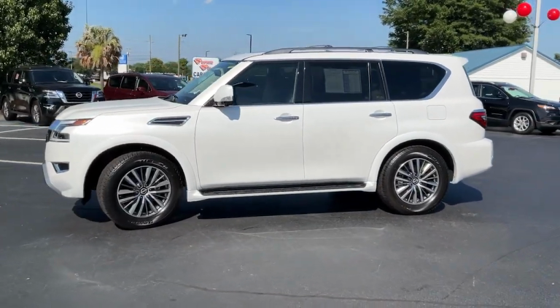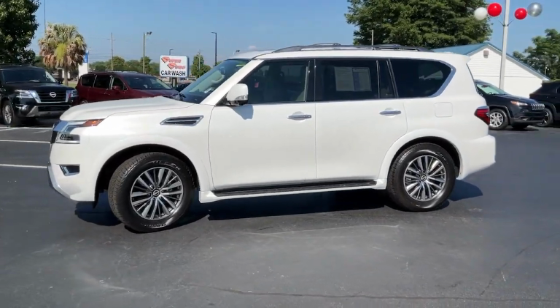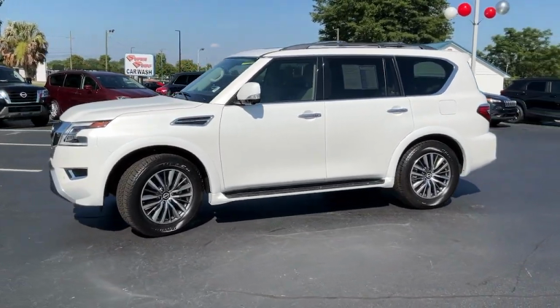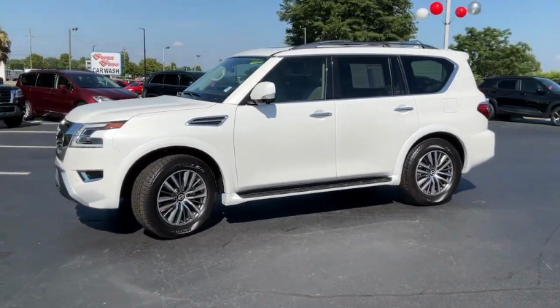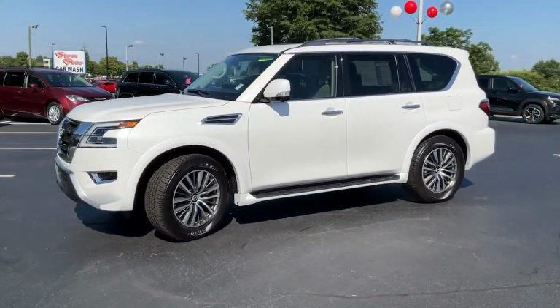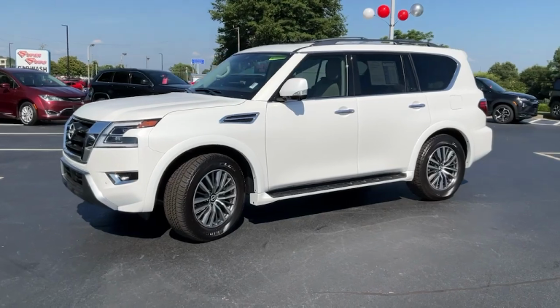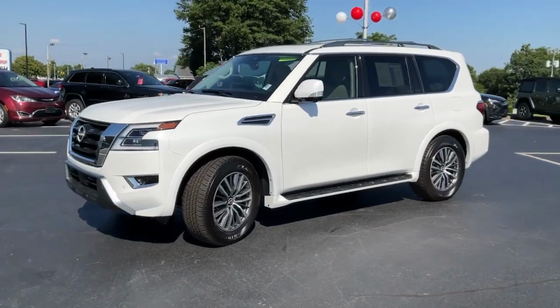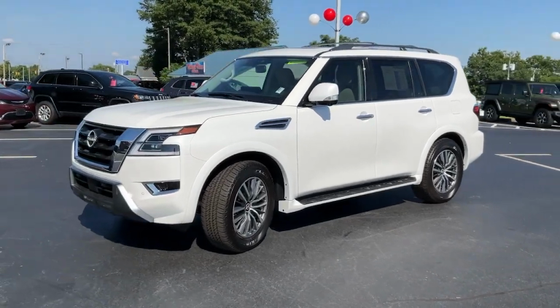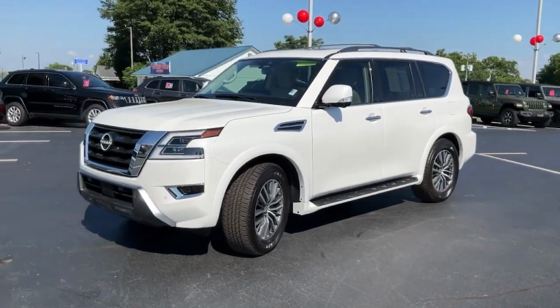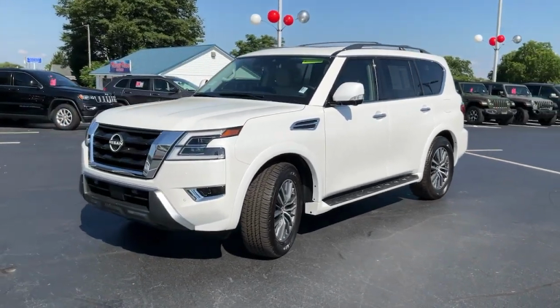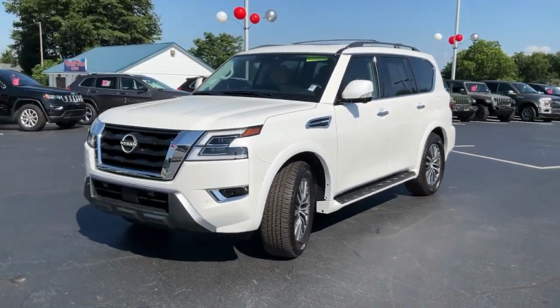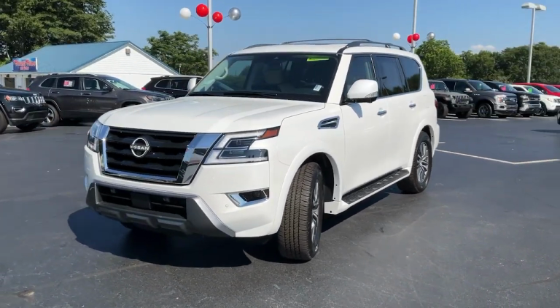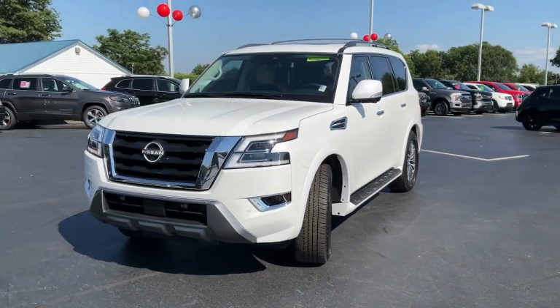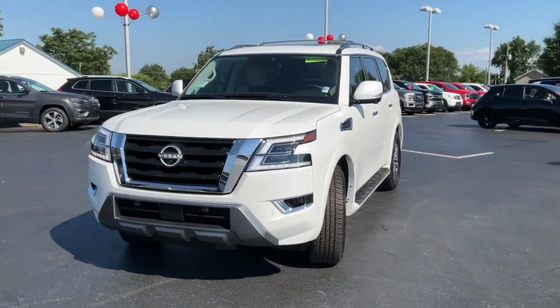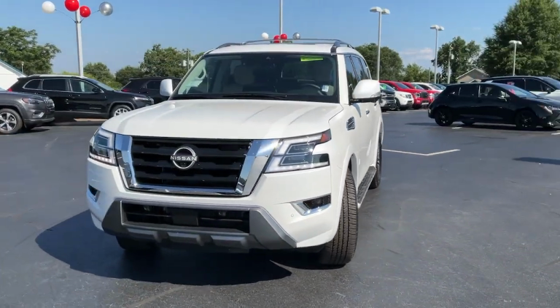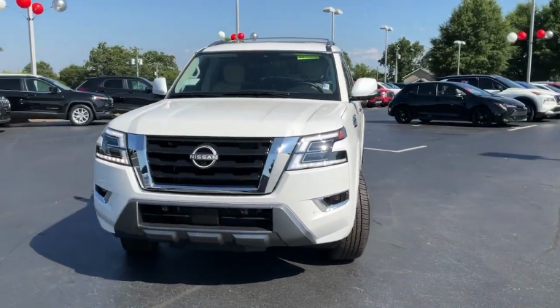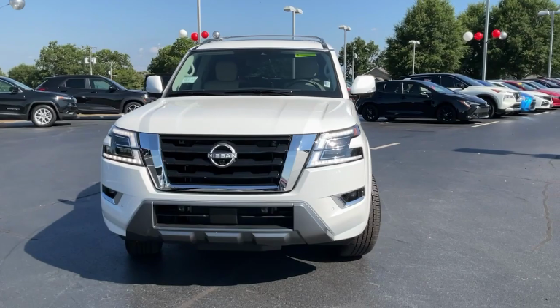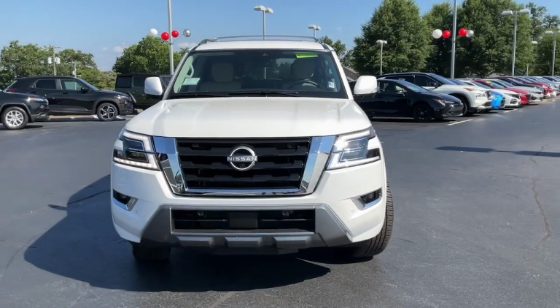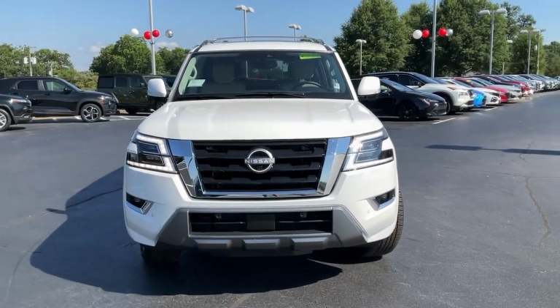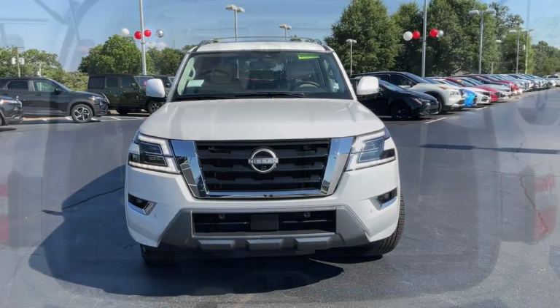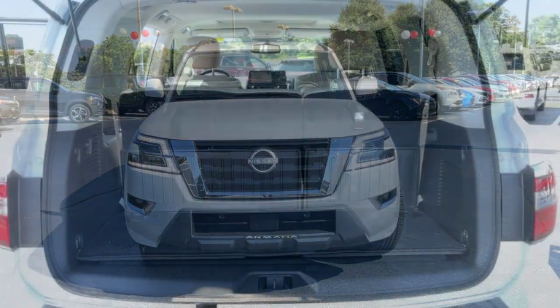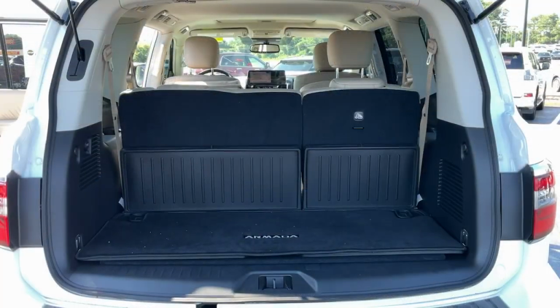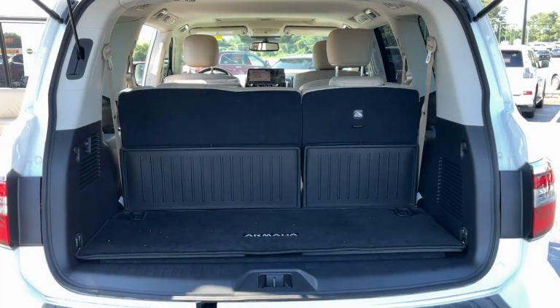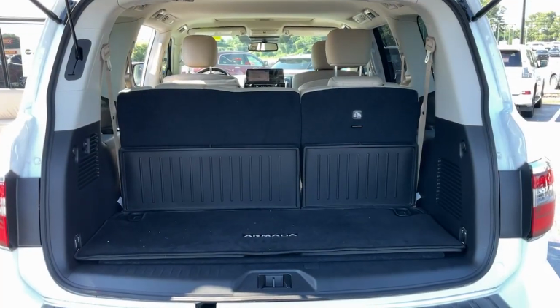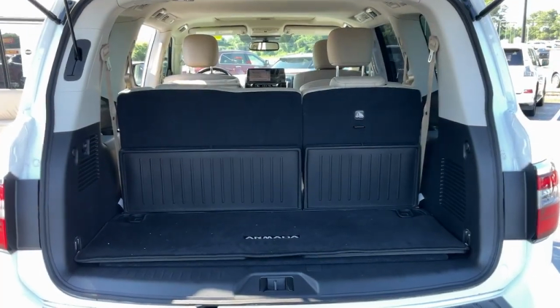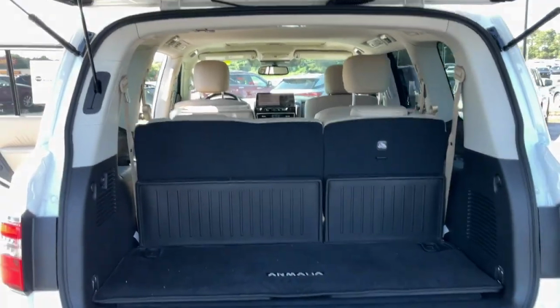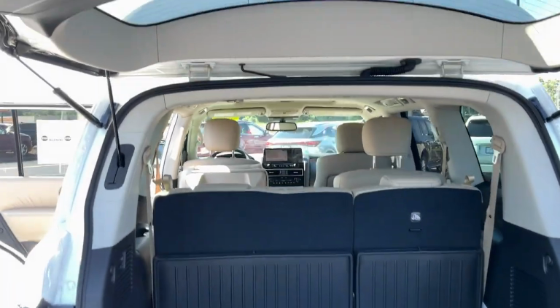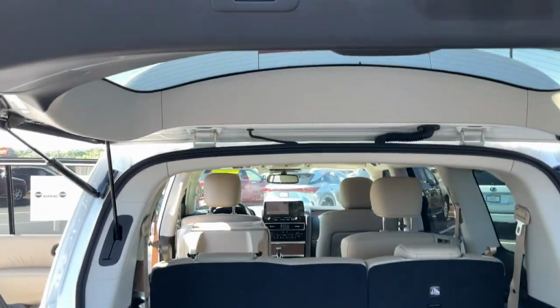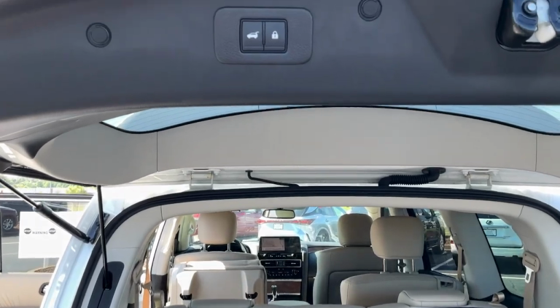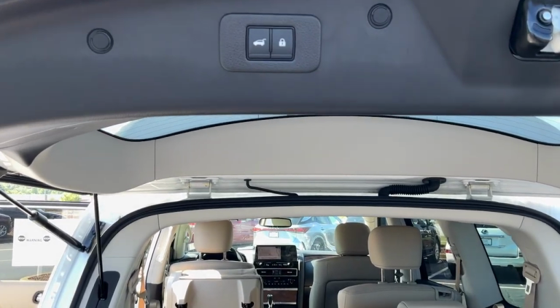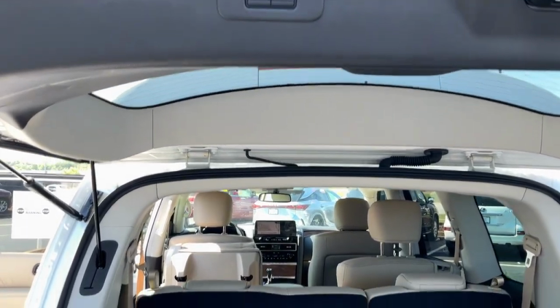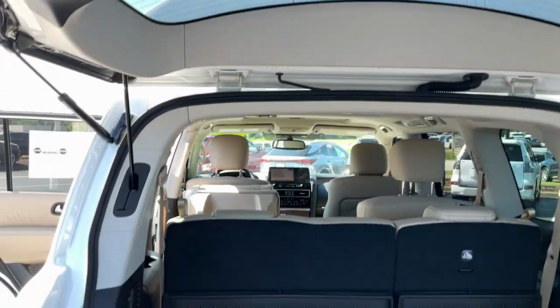Heated steering wheel, Apple CarPlay and/or Android Auto, touchscreen infotainment system, keyless entry, heated driver seat, navigation system, sunroof/moonroof, power passenger seat, power liftgate.